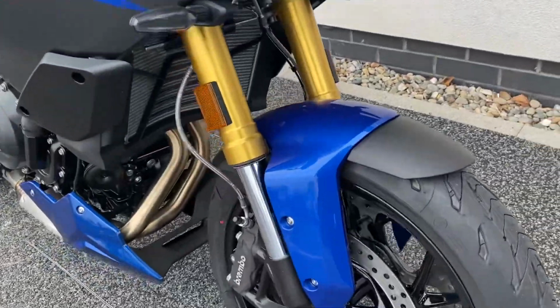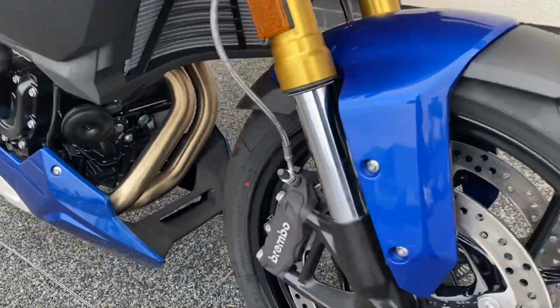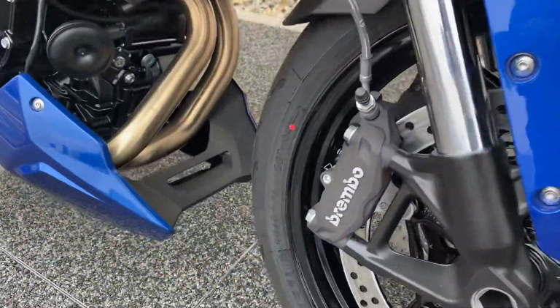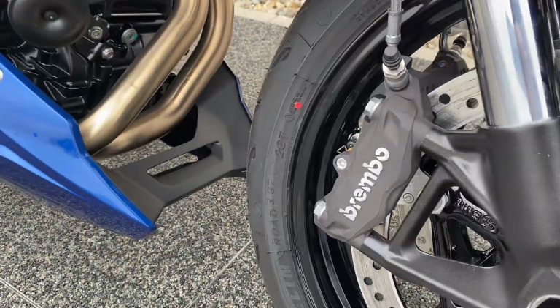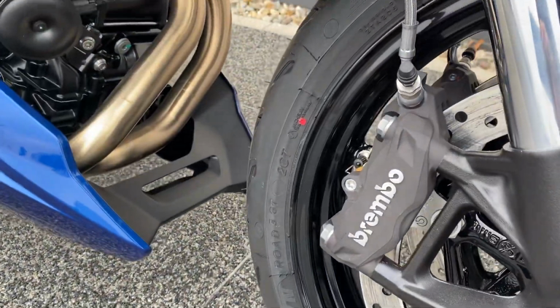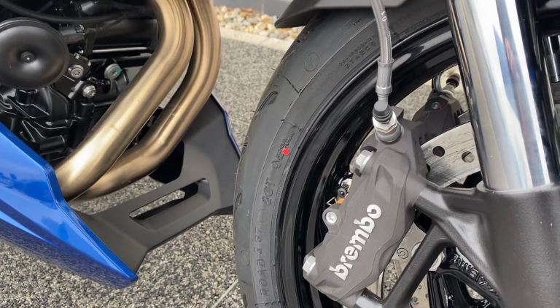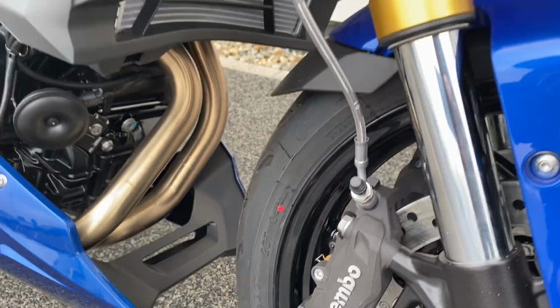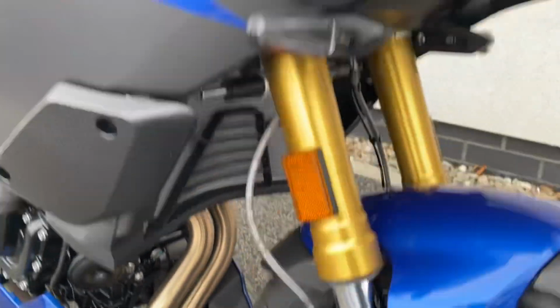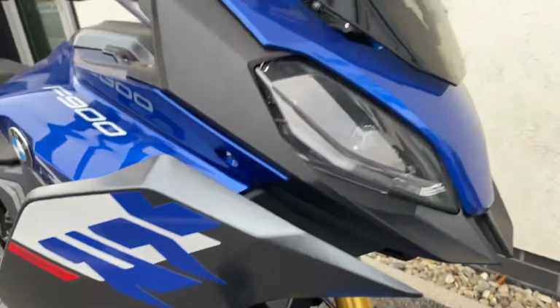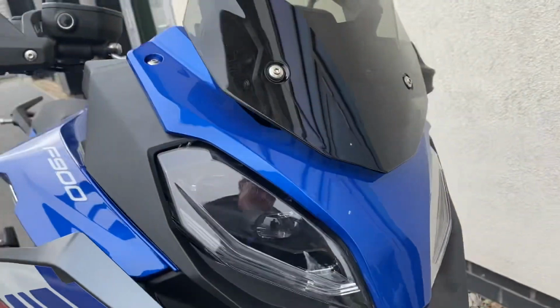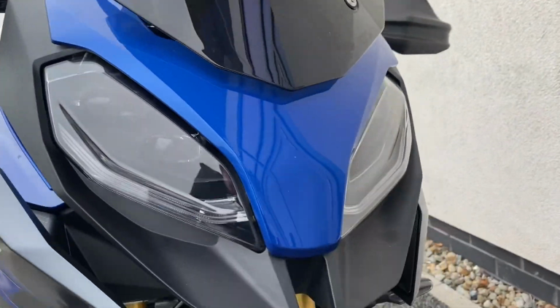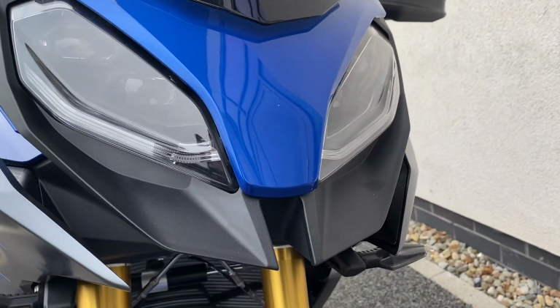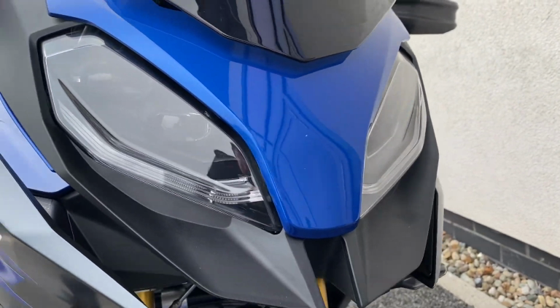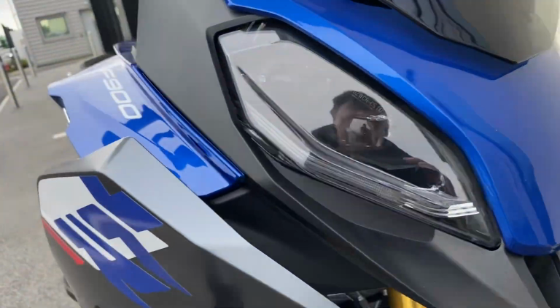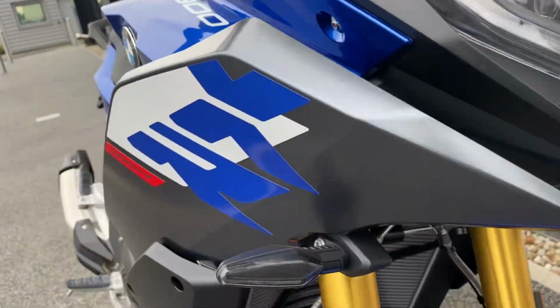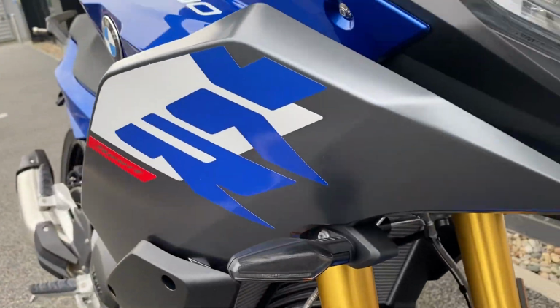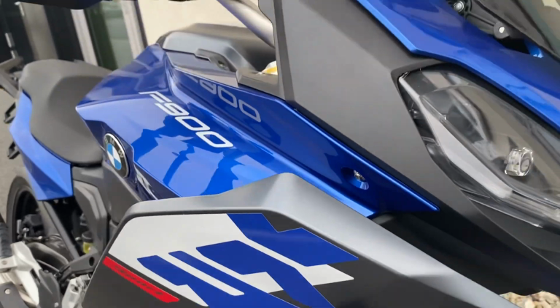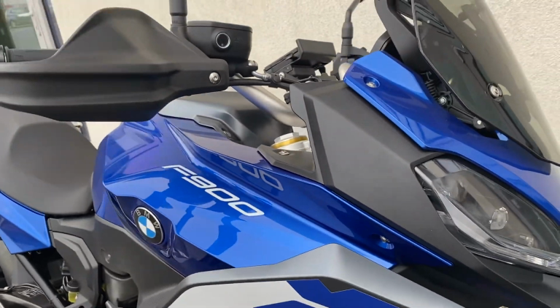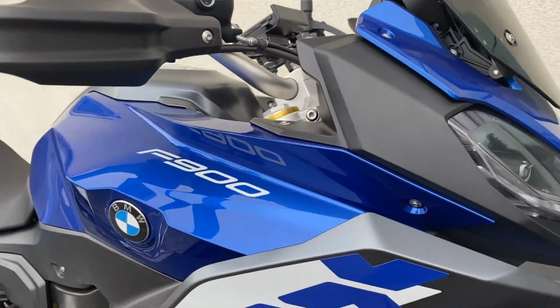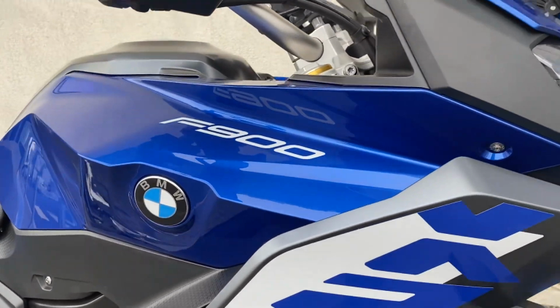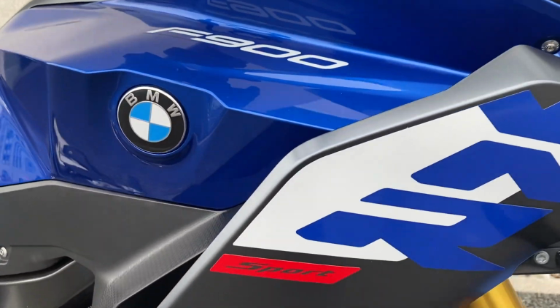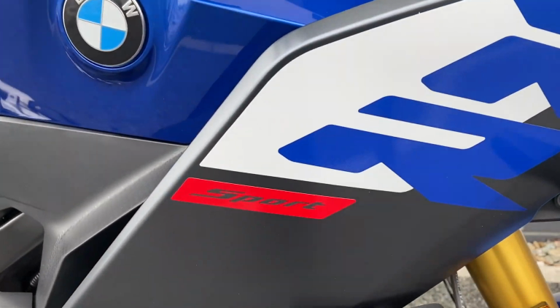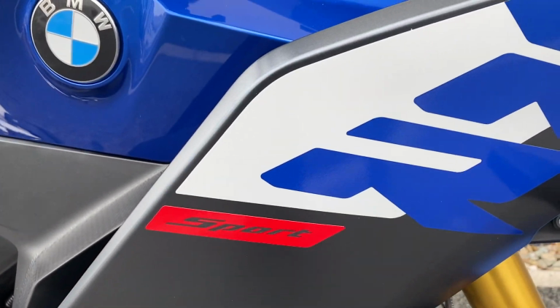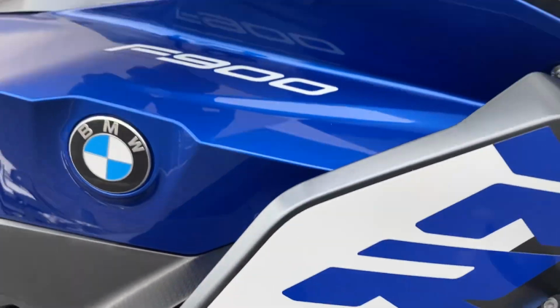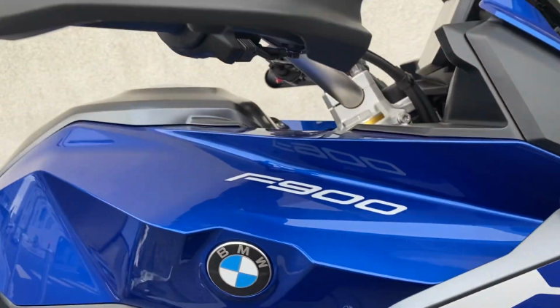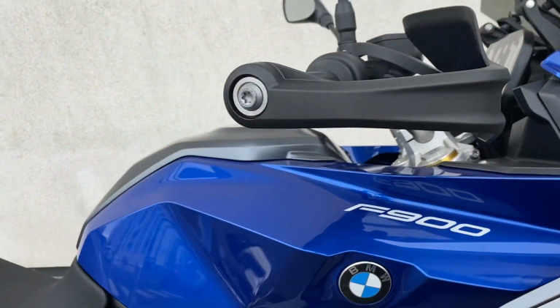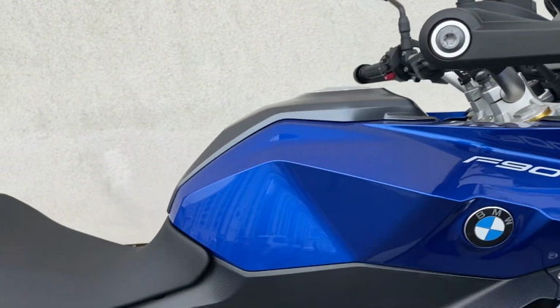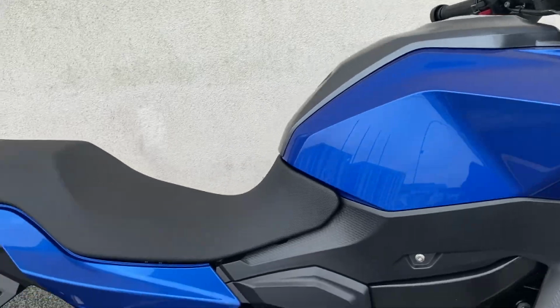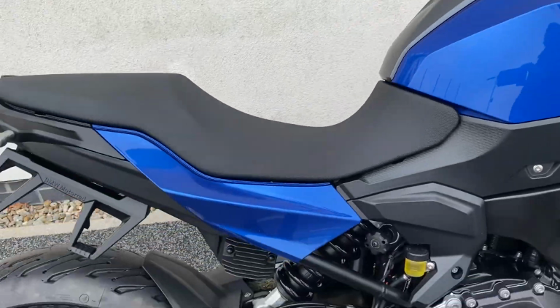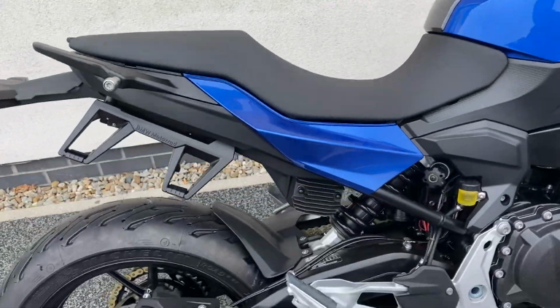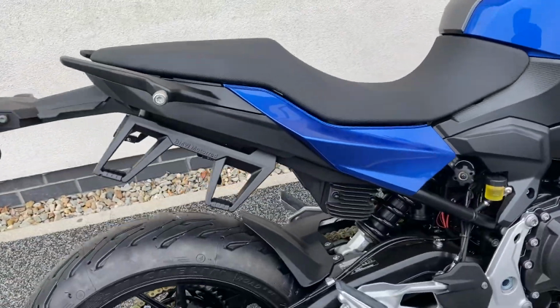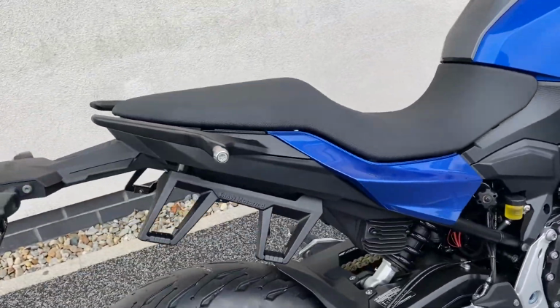Going in with dual Brembo calipers up front, LED headlight, LED indicators. Looks really good in the sport colour, and it's set up for luggage.